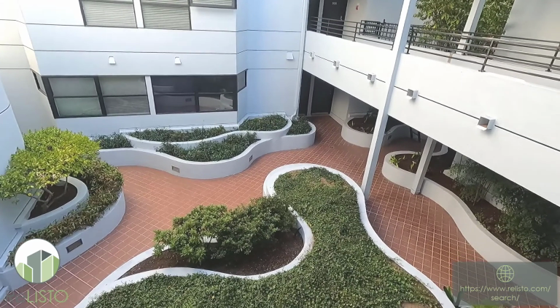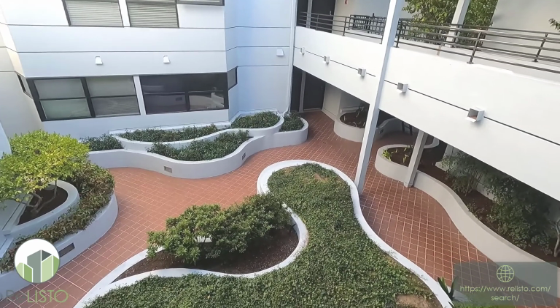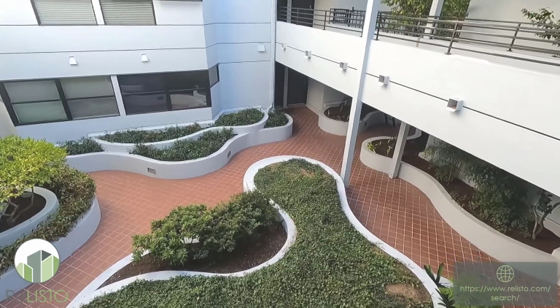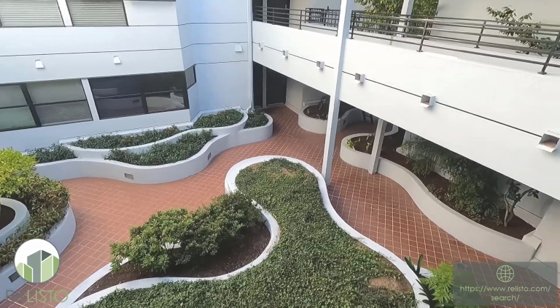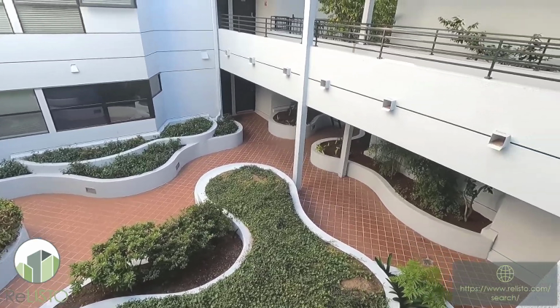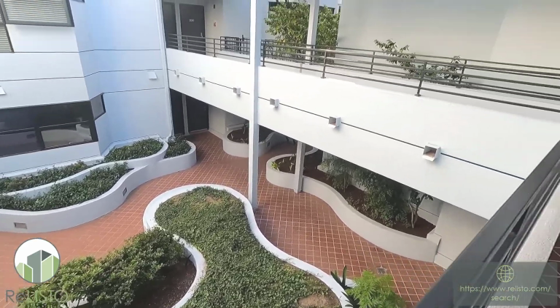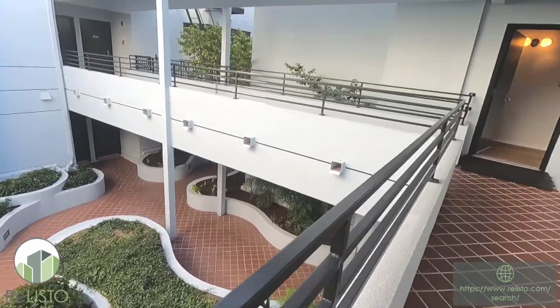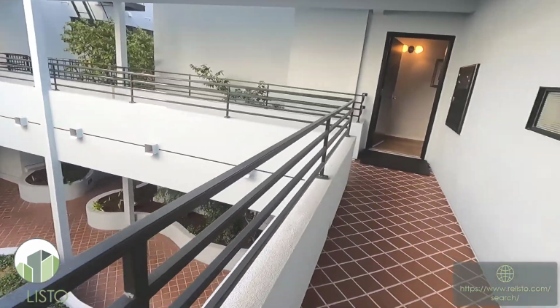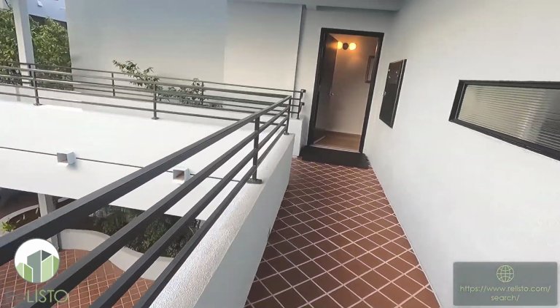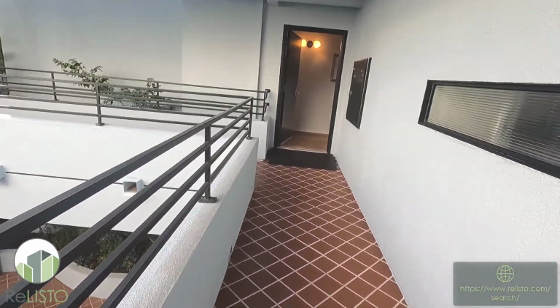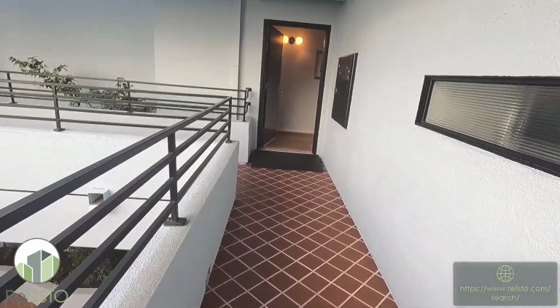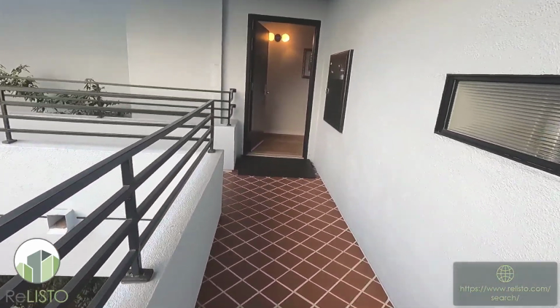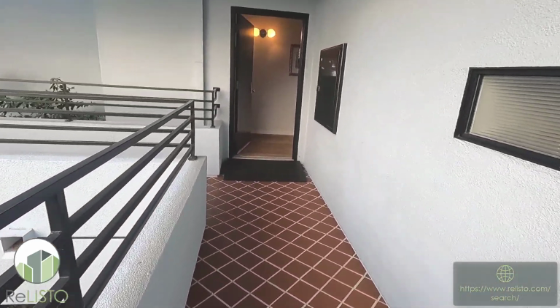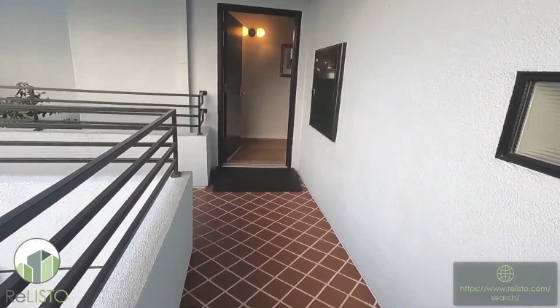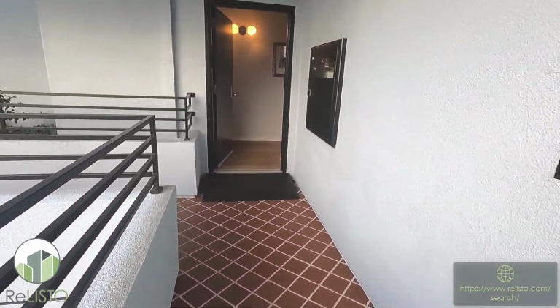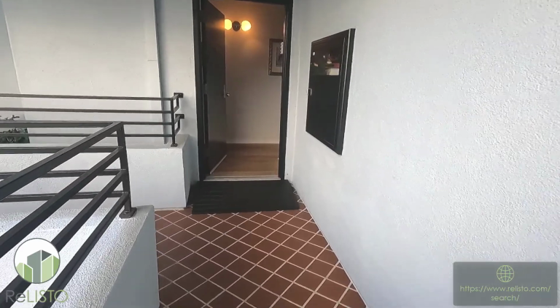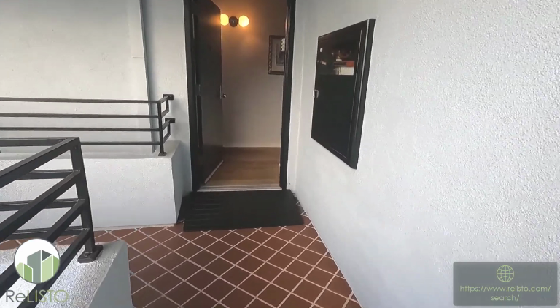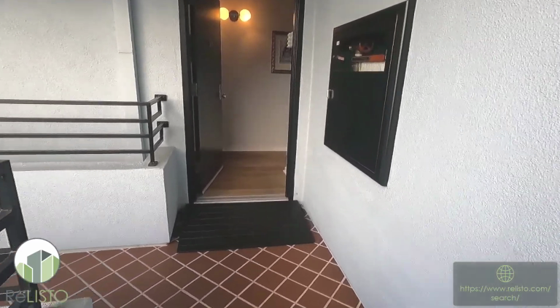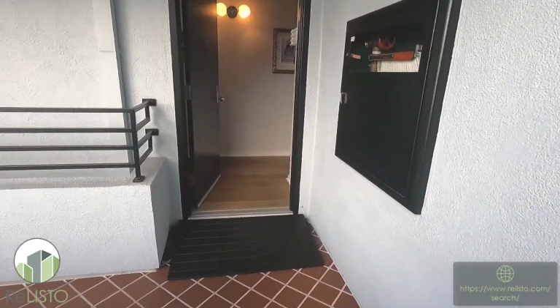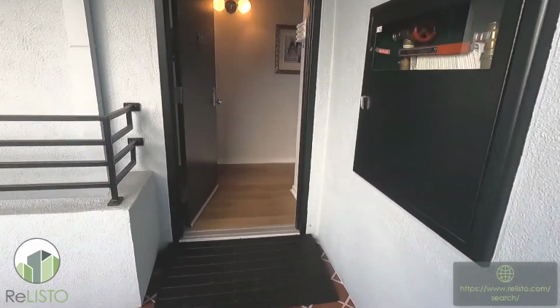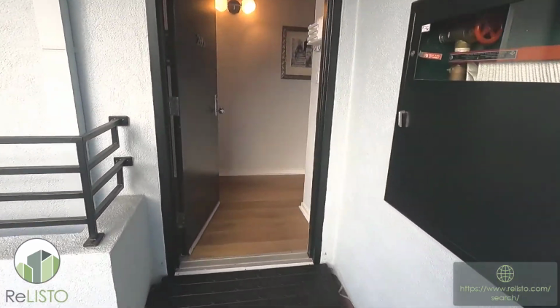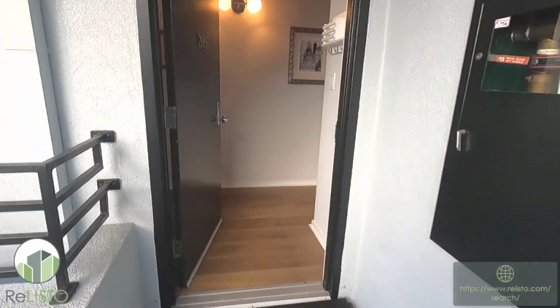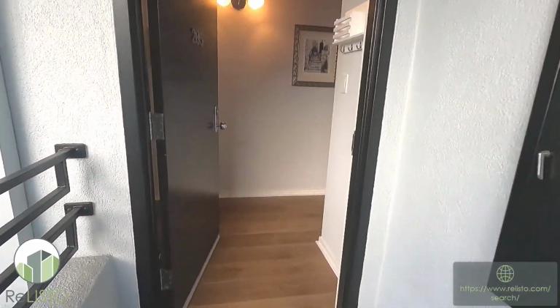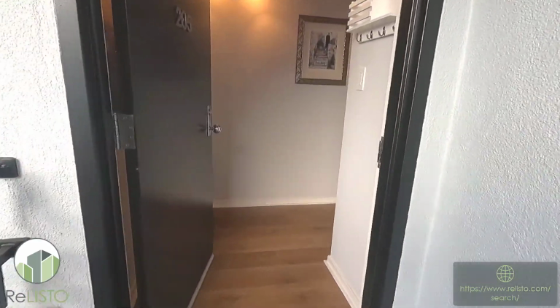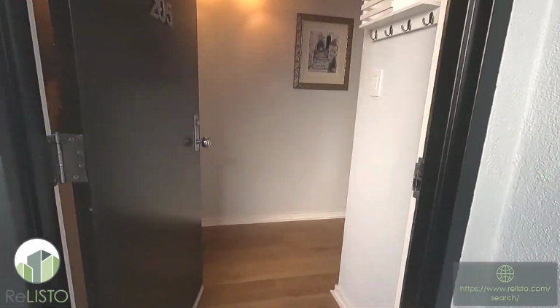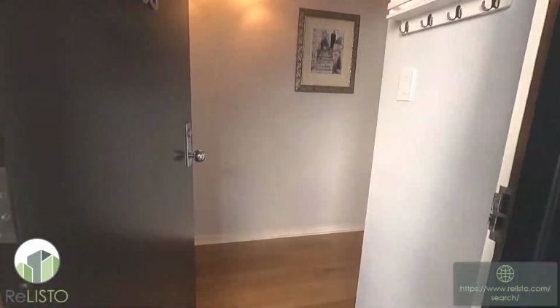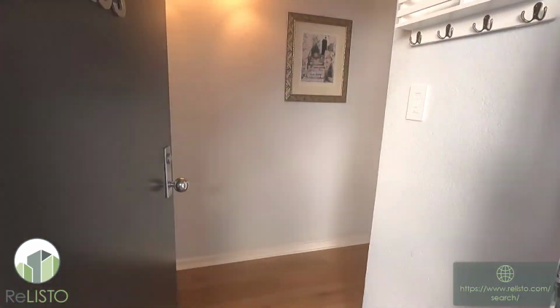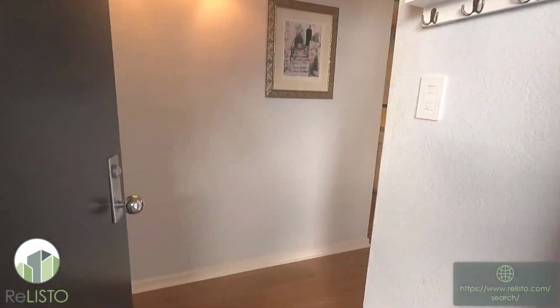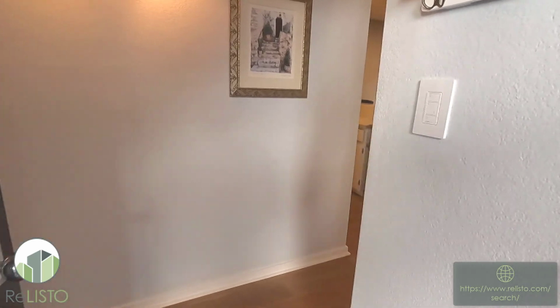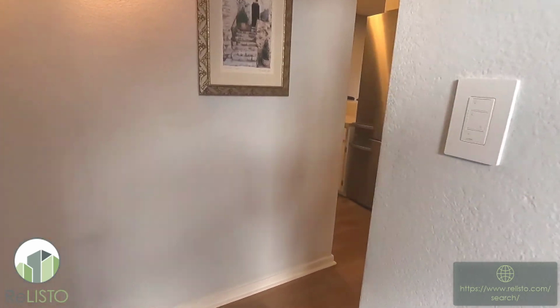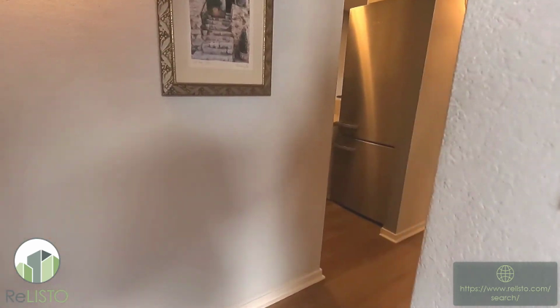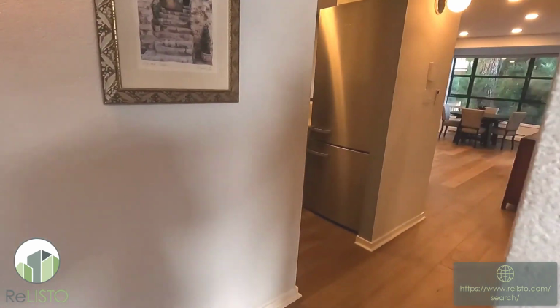Hello, this is Eric Baird with The ReLISTO Leasing and Property Management, San Francisco Bay Area. Today, I'm pleased to be sharing with you Unit 205 here at 1425 Vallejo Hill Street.